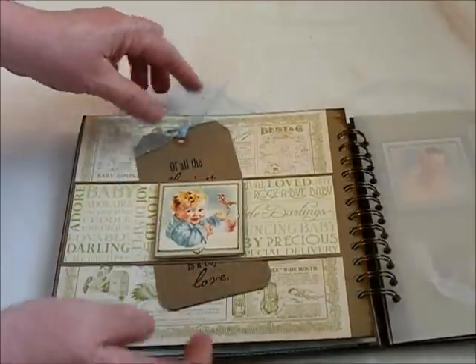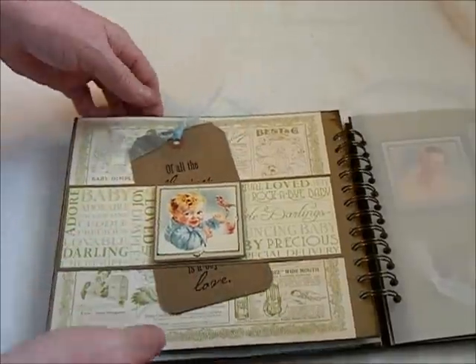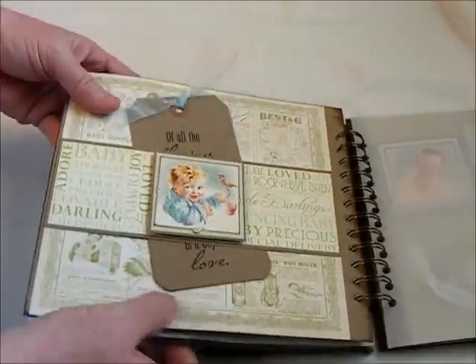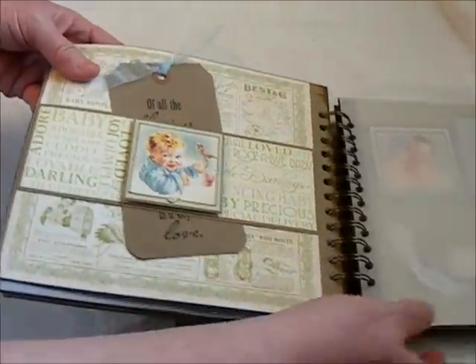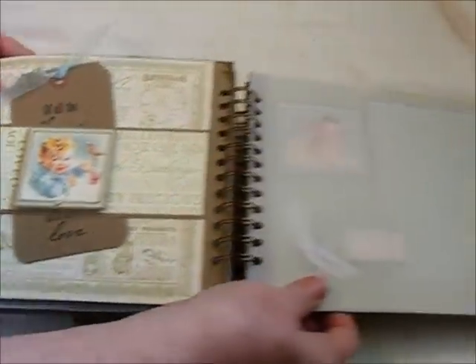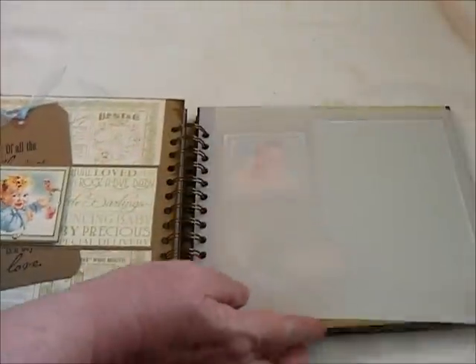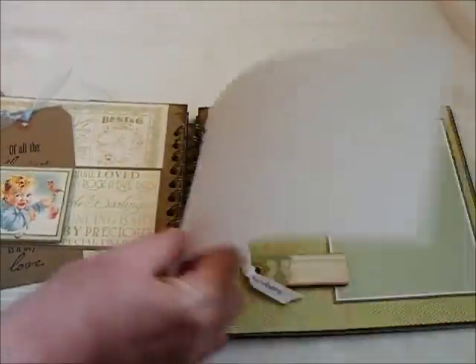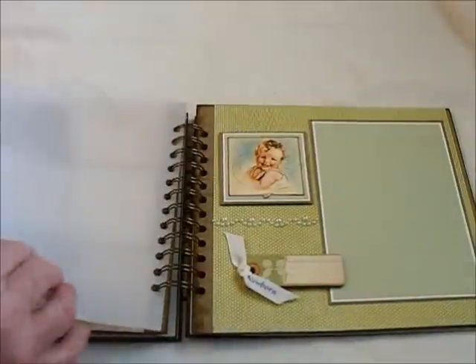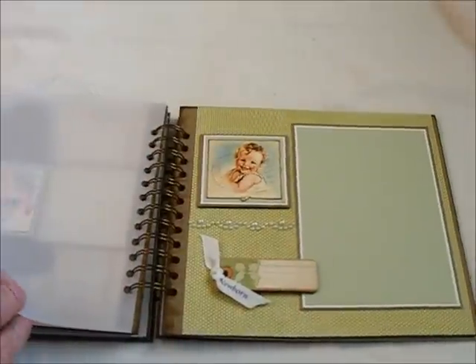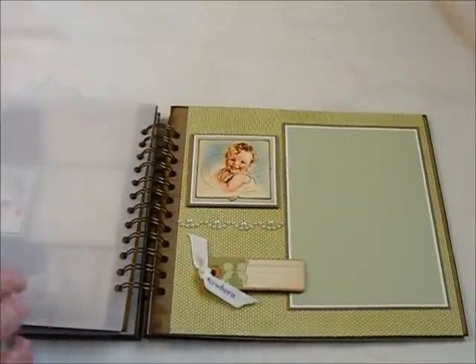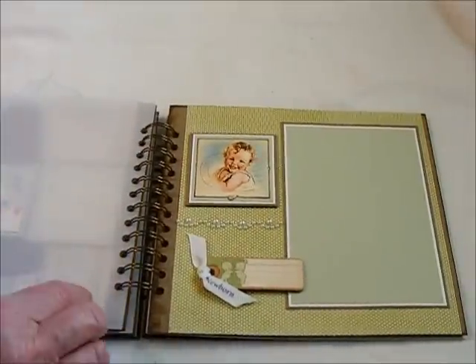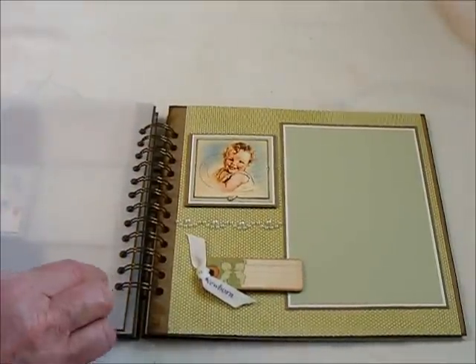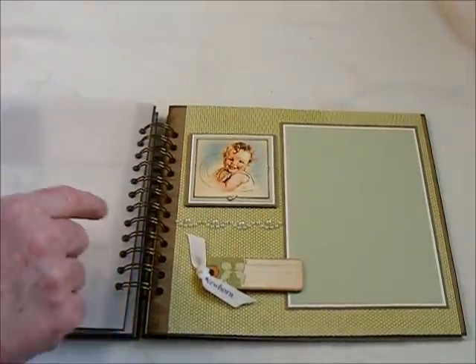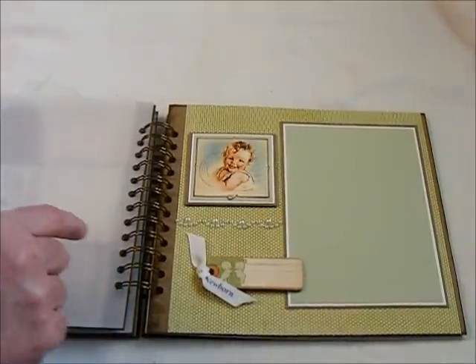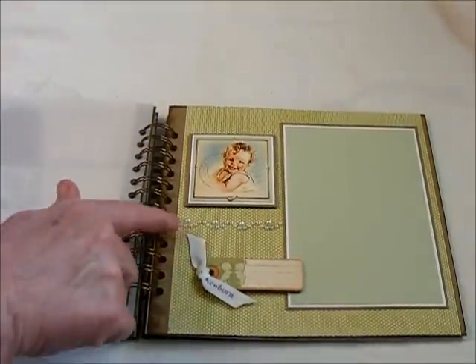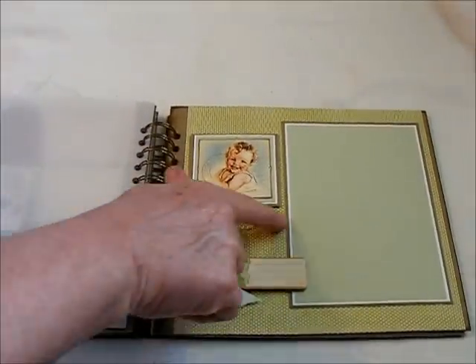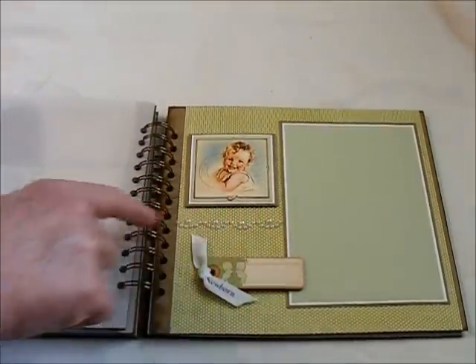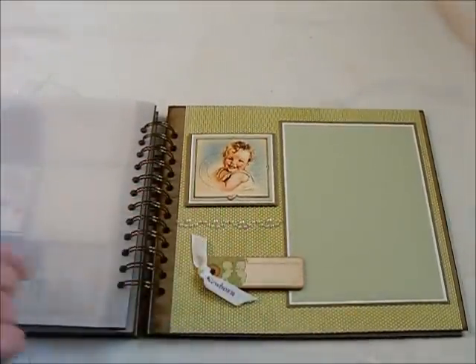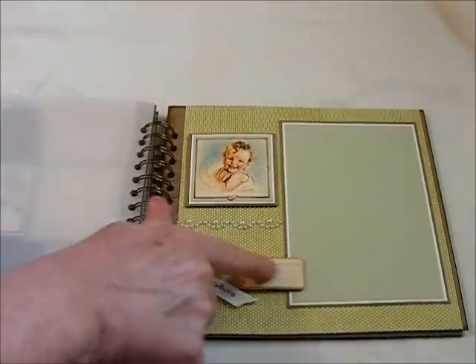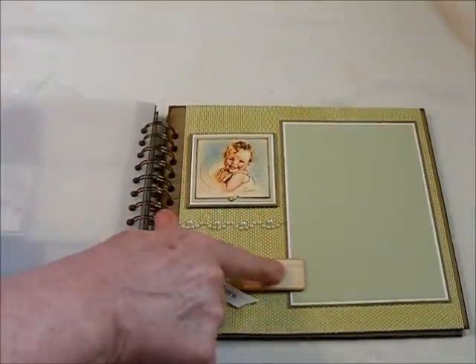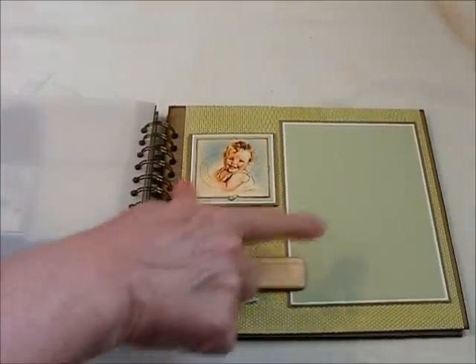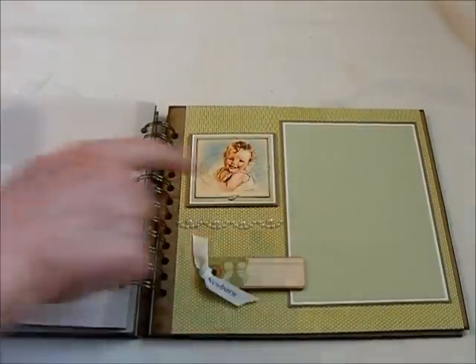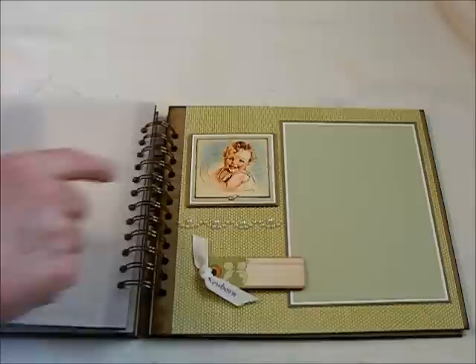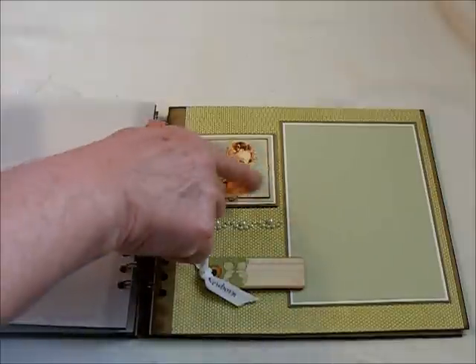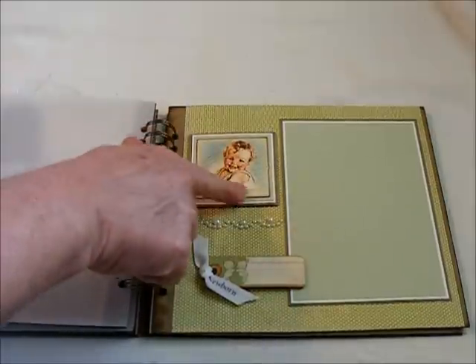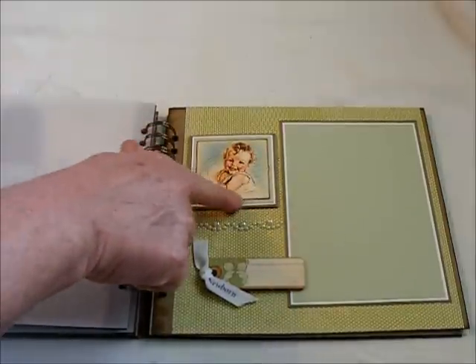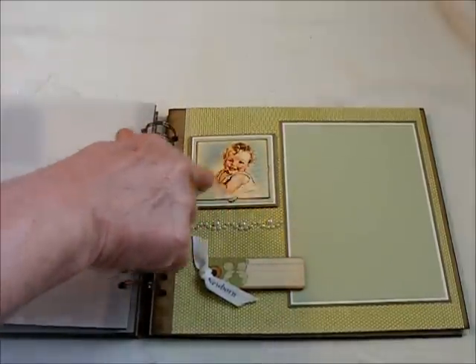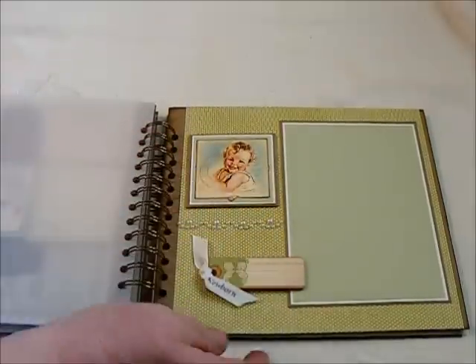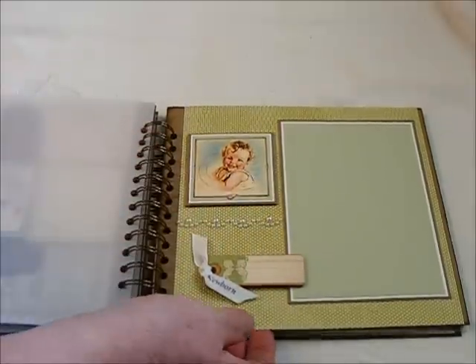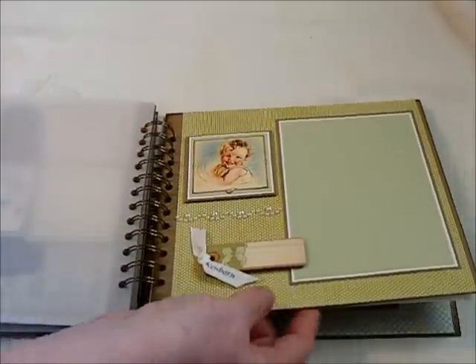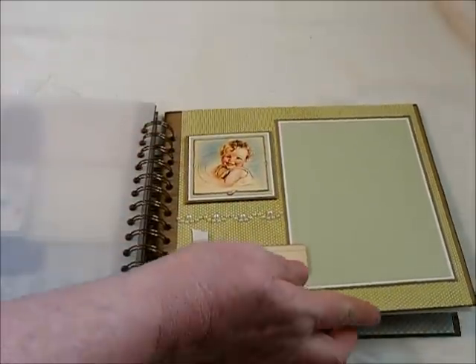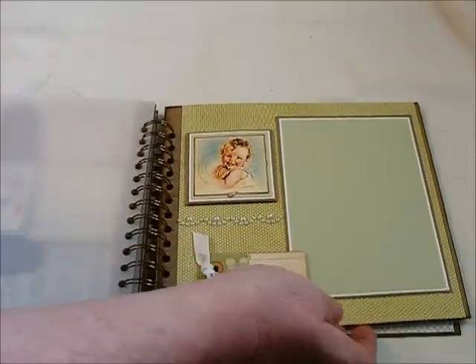It just slips in there. On this page here I have simply added a little bling, a place for journaling, a 4x6 photo mat, and just popped up one of the little paper cutouts there.